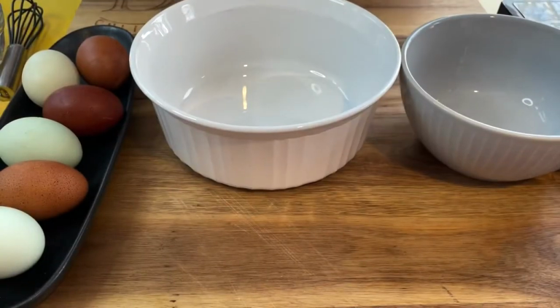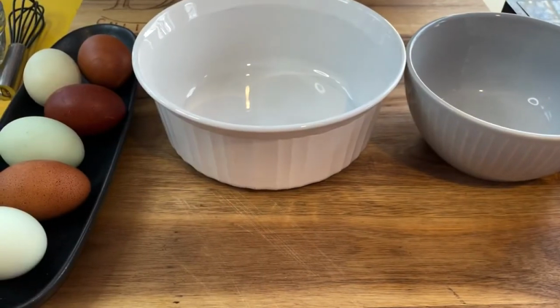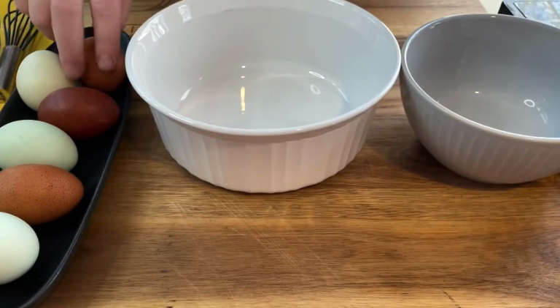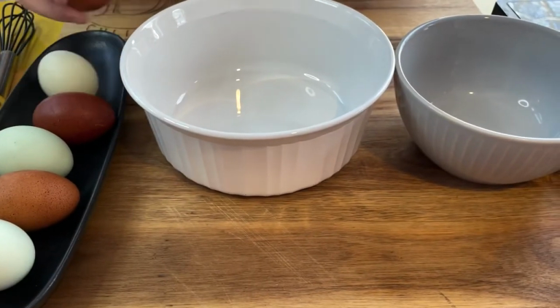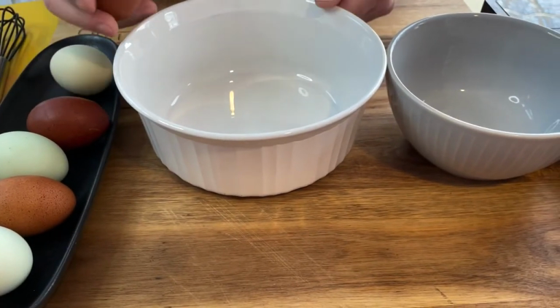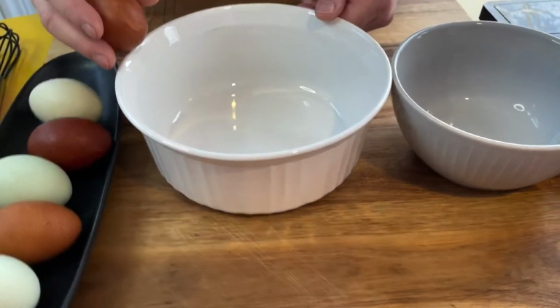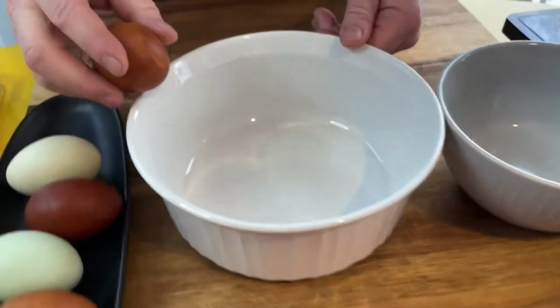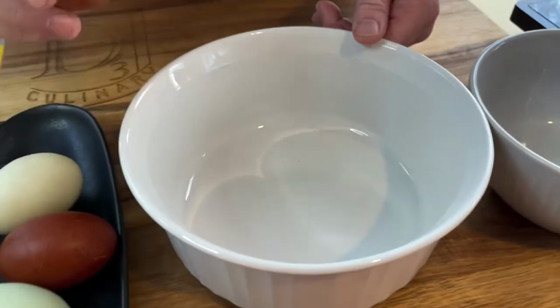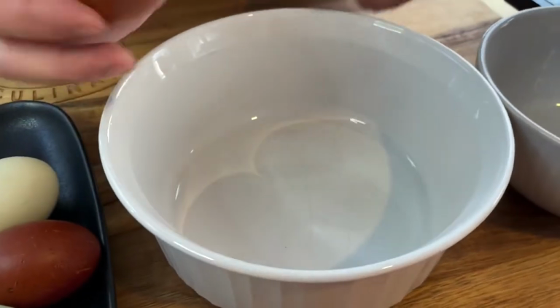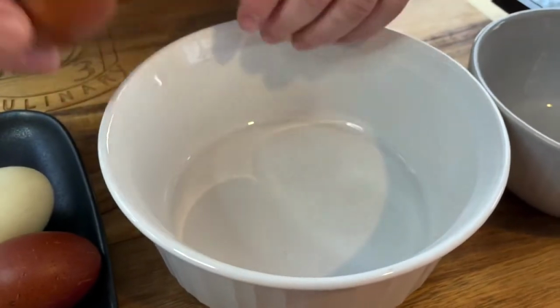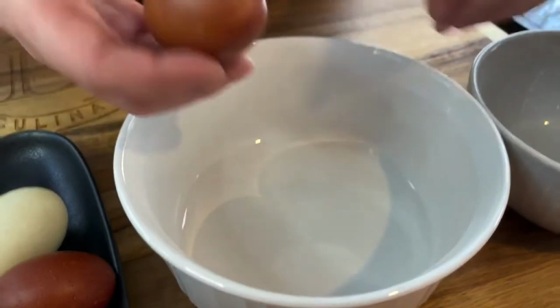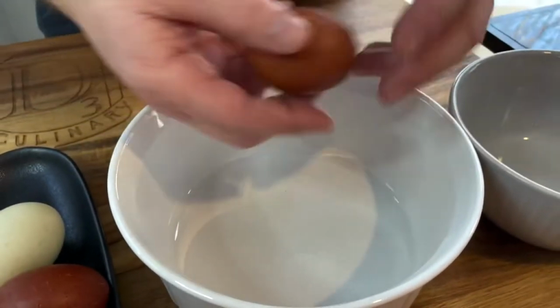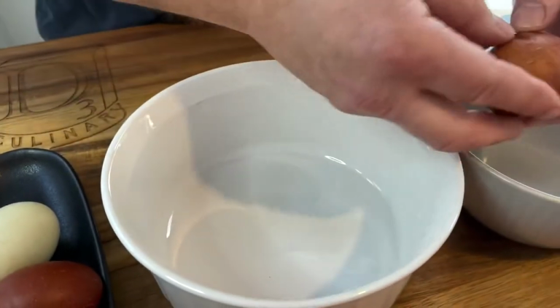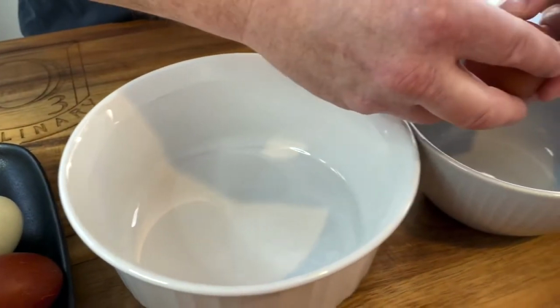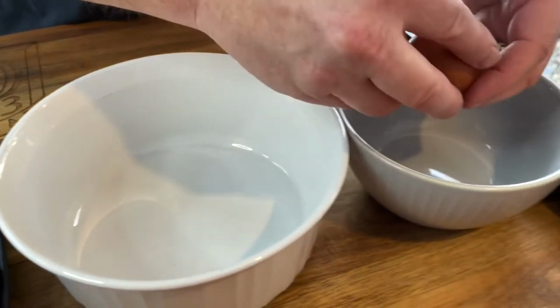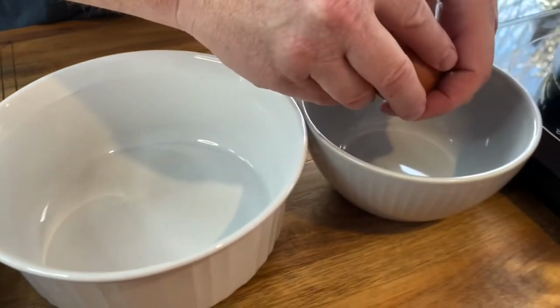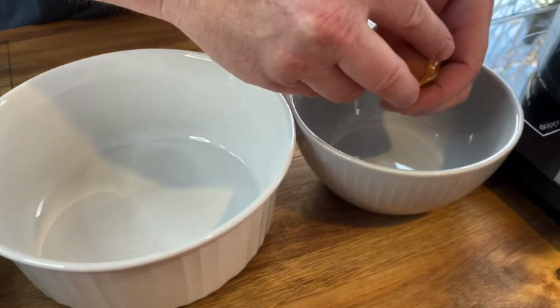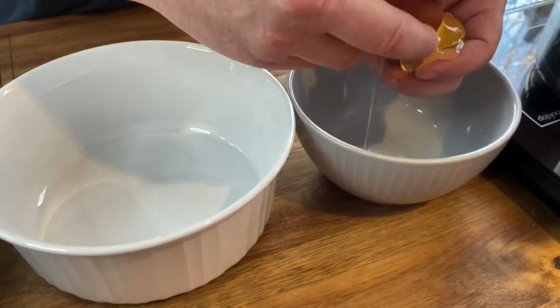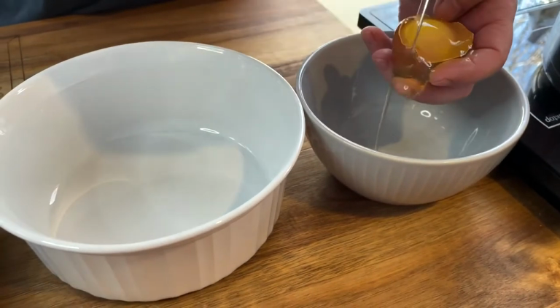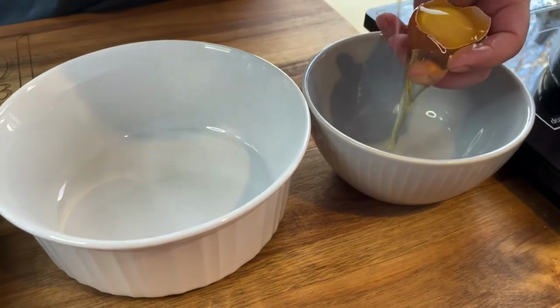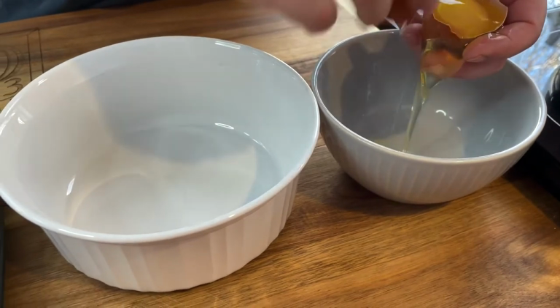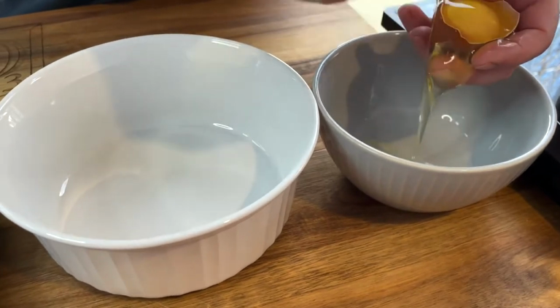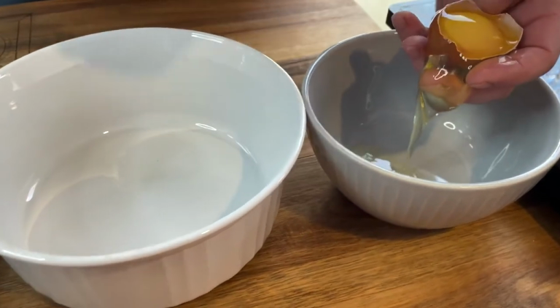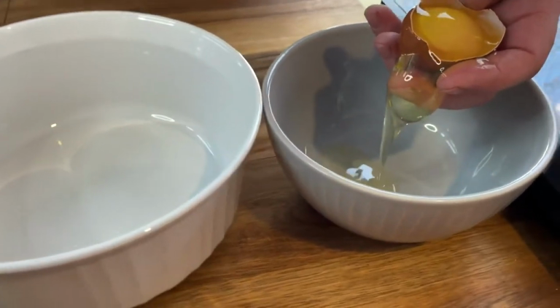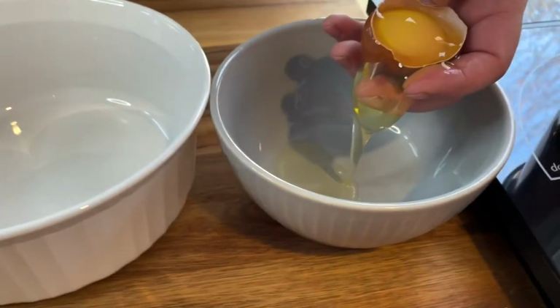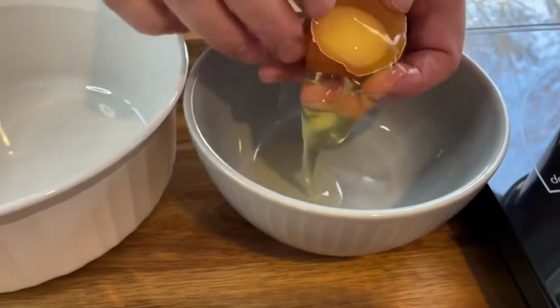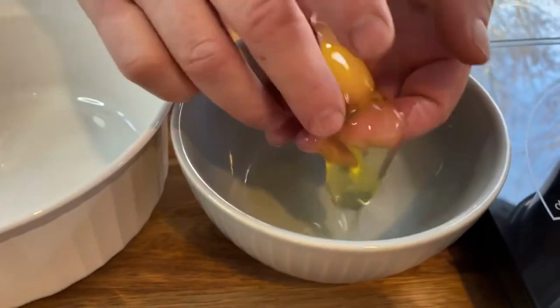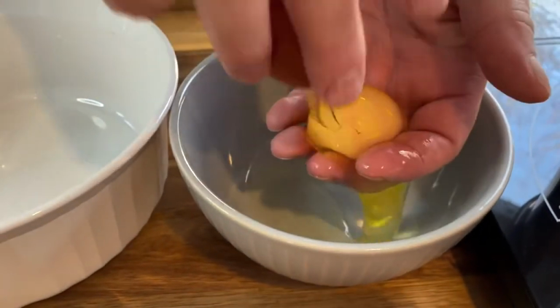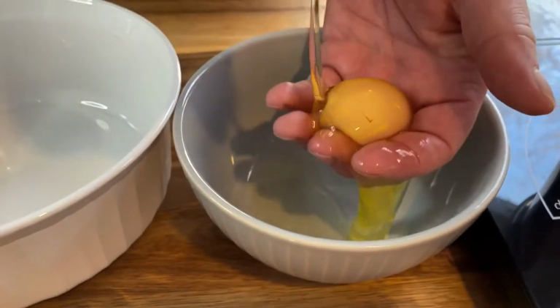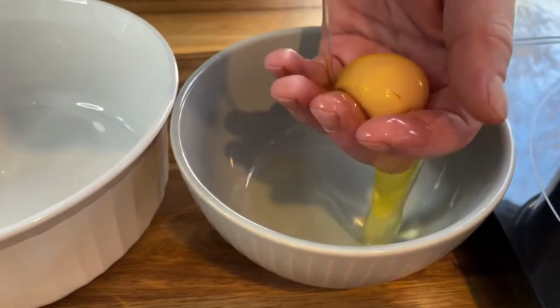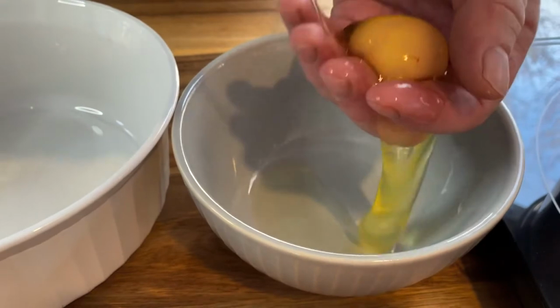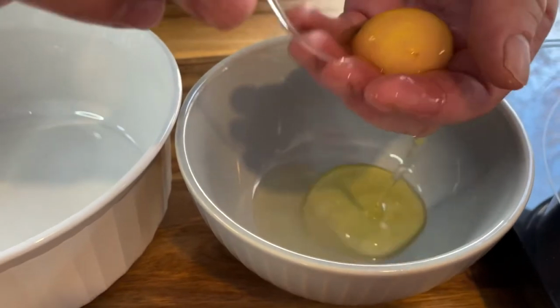We need to separate six large eggs, as we only want to use the yolks for this recipe. If you have an egg separator tool, grab it and start separating. I simply use my hand — I find it faster, but it can be a little messy.